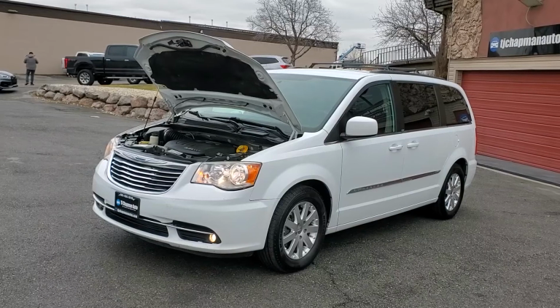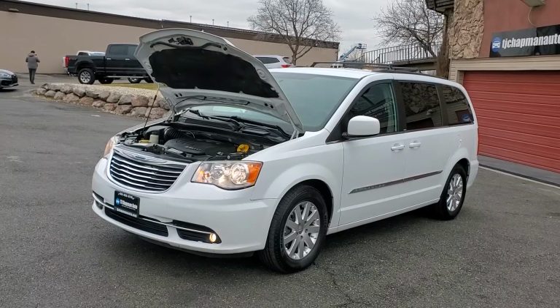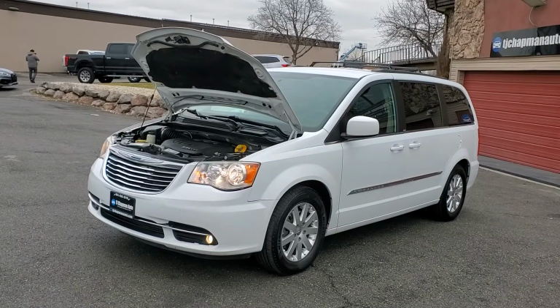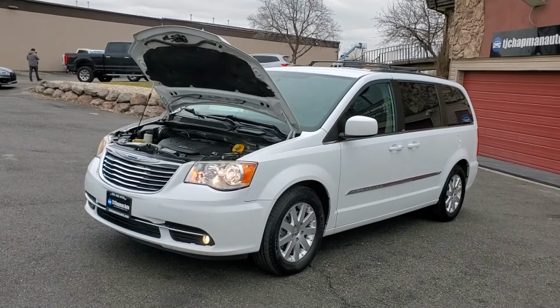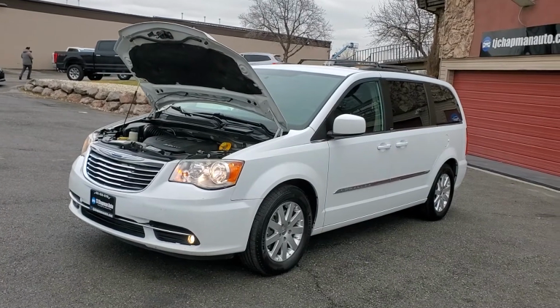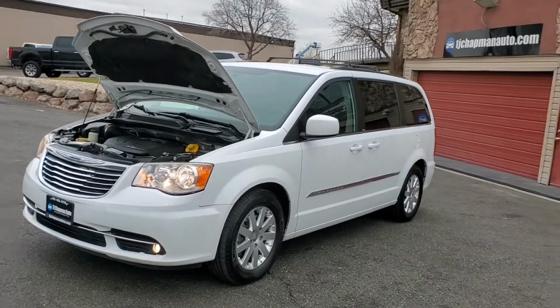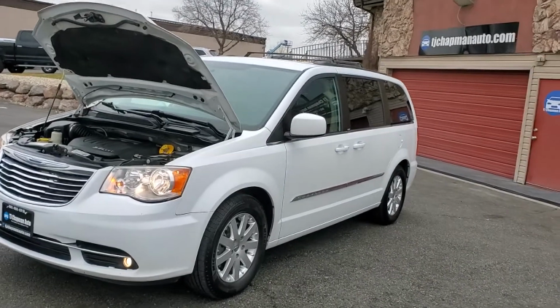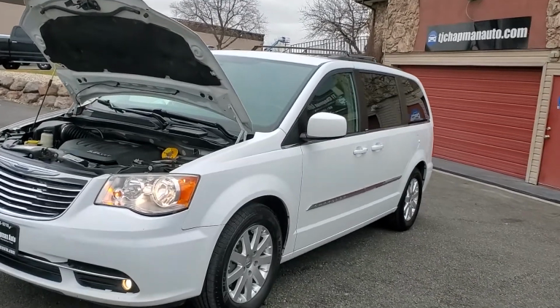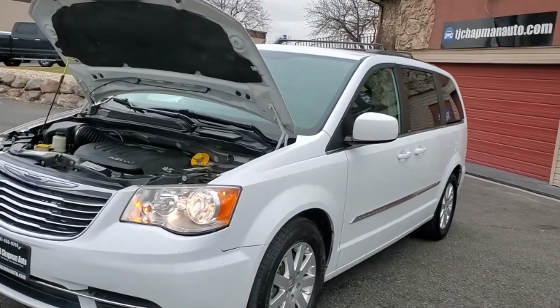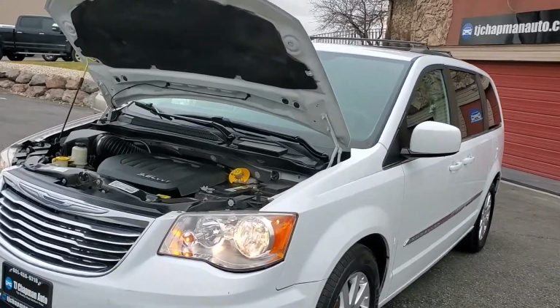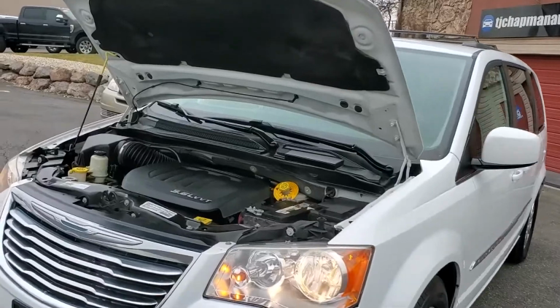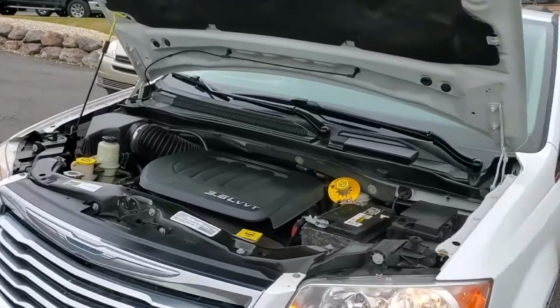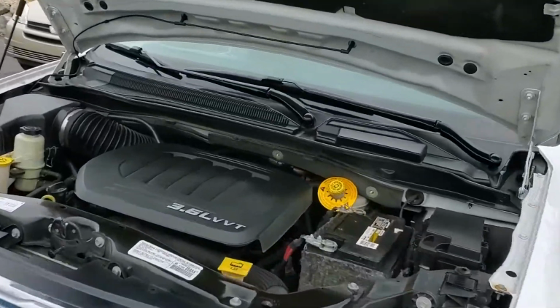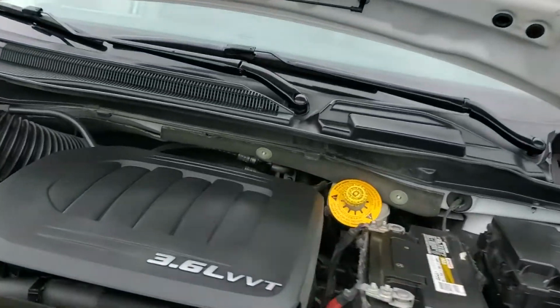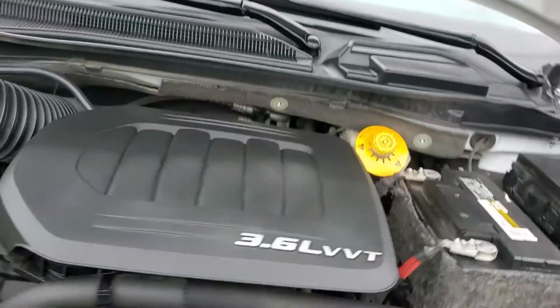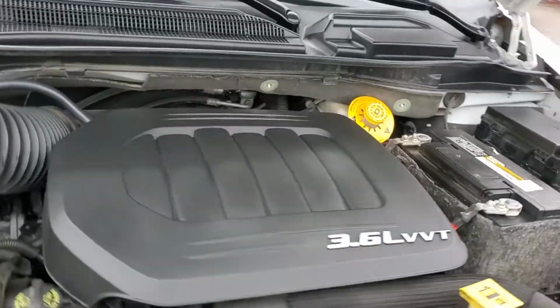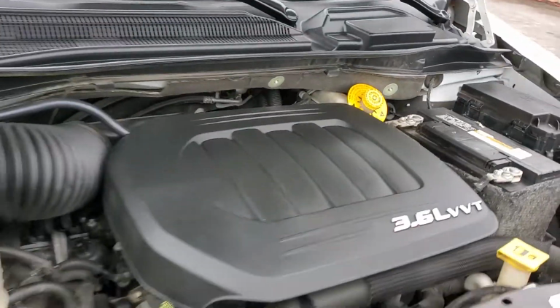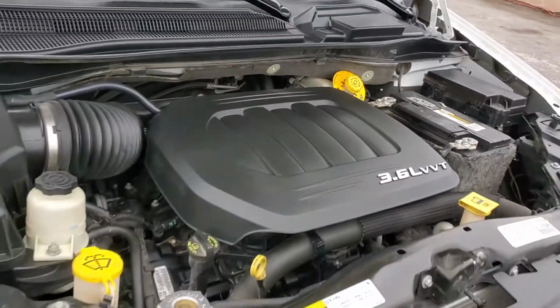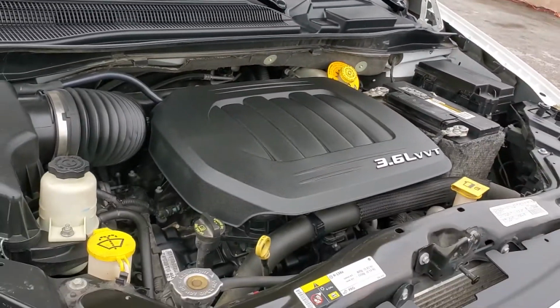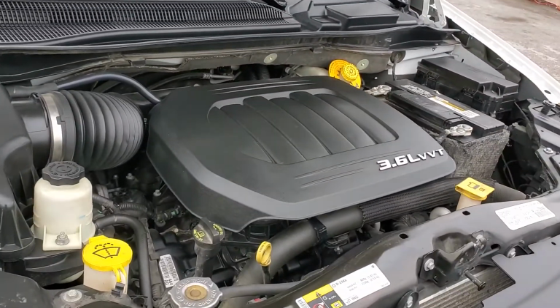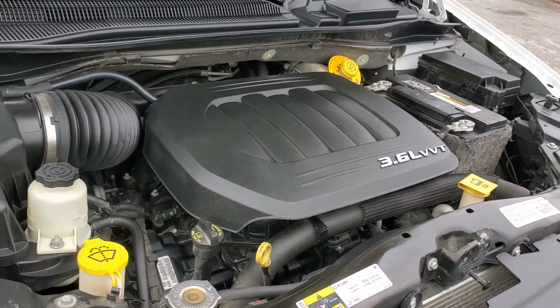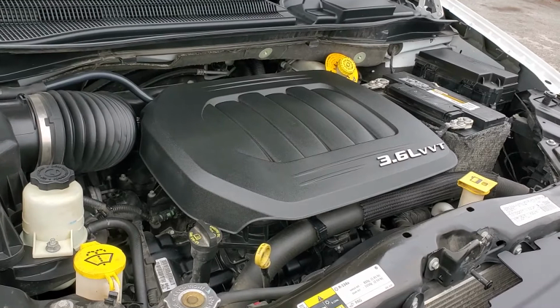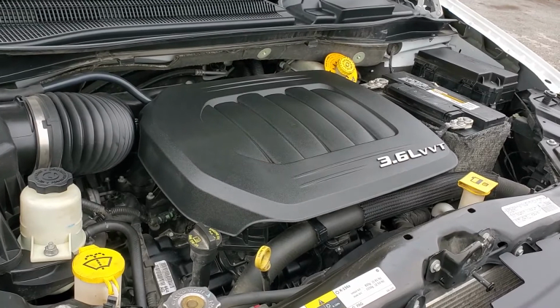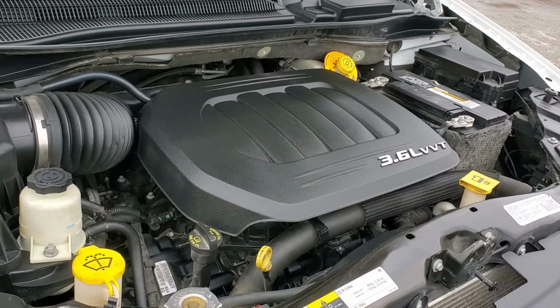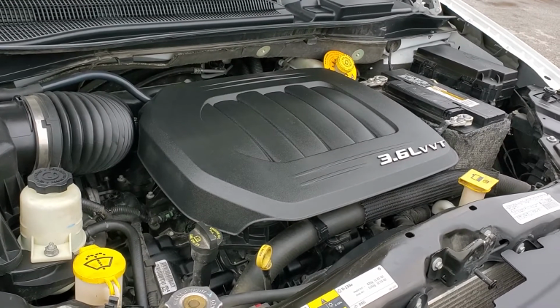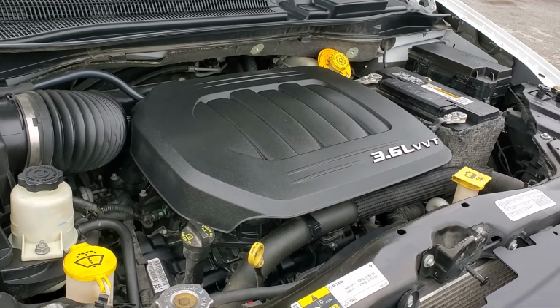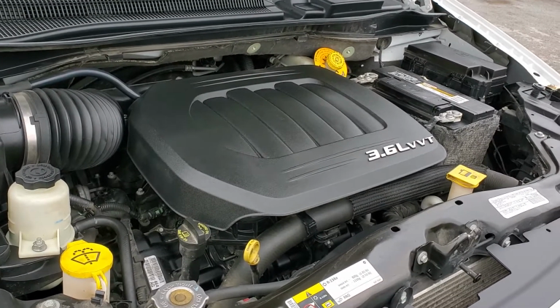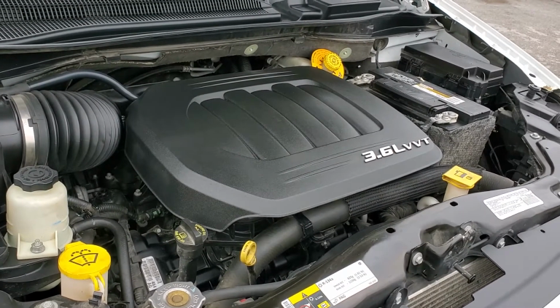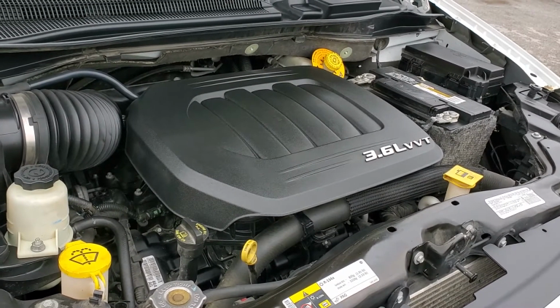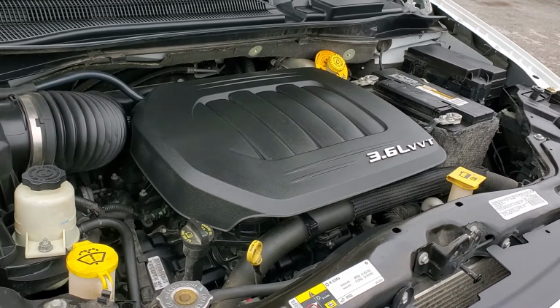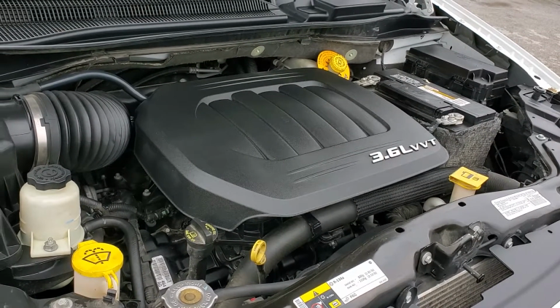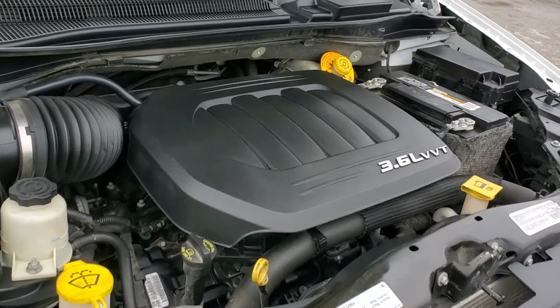Hello everyone! Today we have a 2014 Chrysler Town & Country Touring. It's a clean title and that is running smooth. I'm gonna go ahead and close this up and take you for a tour.